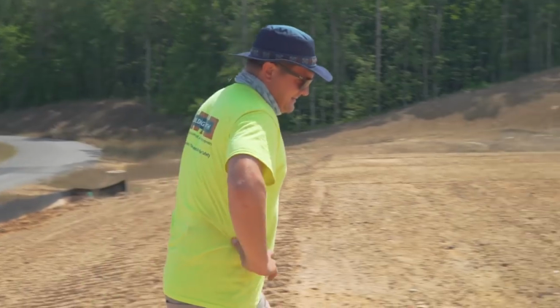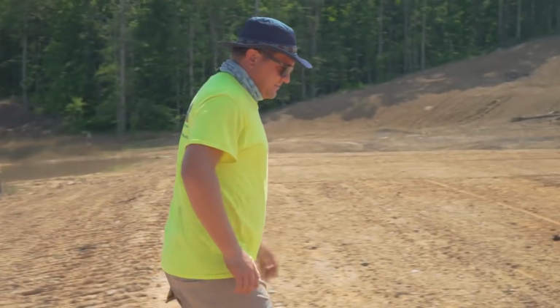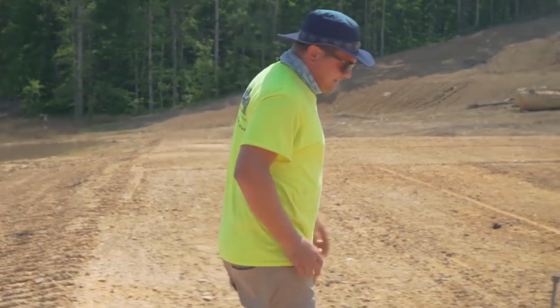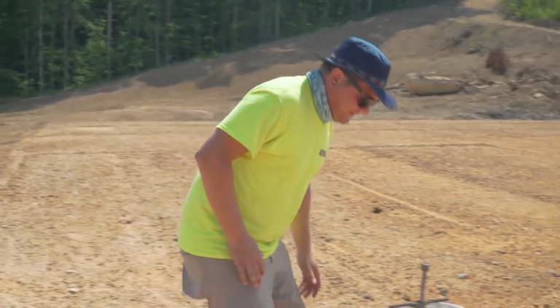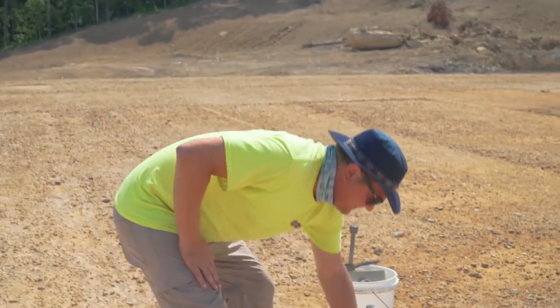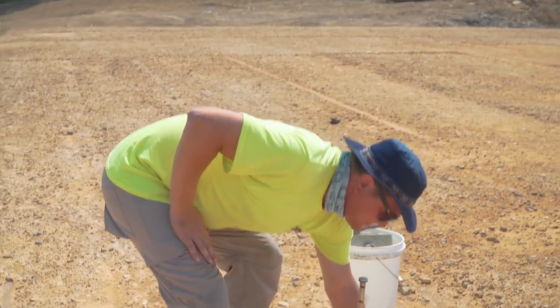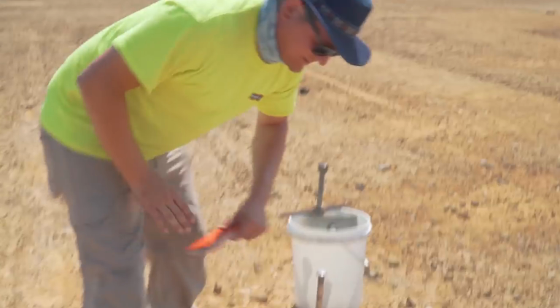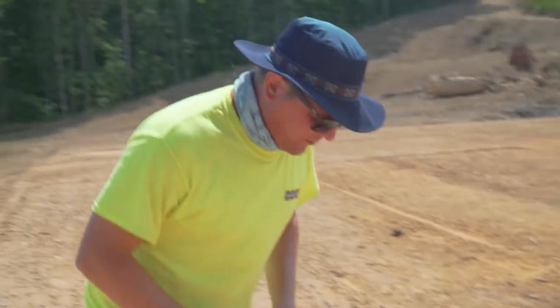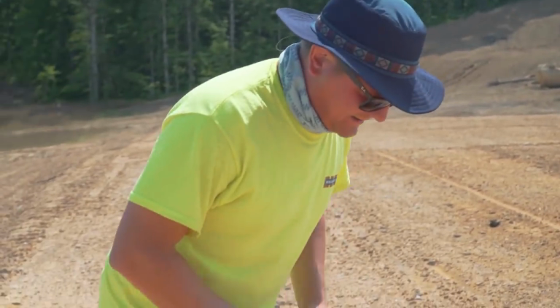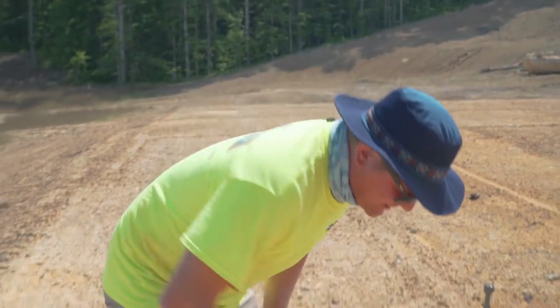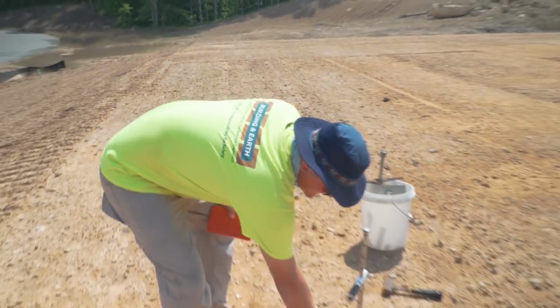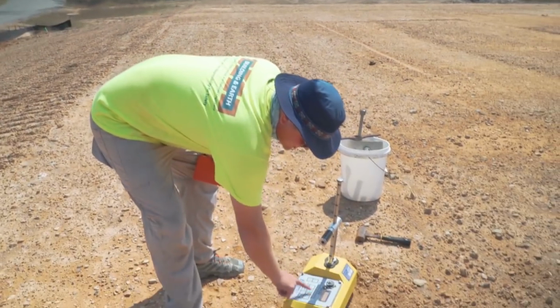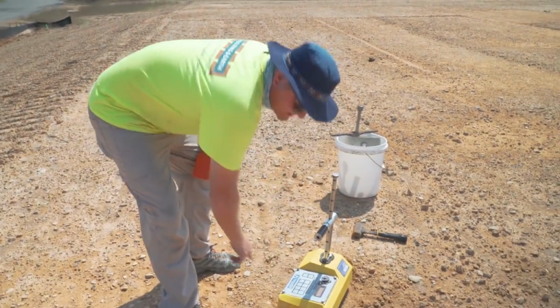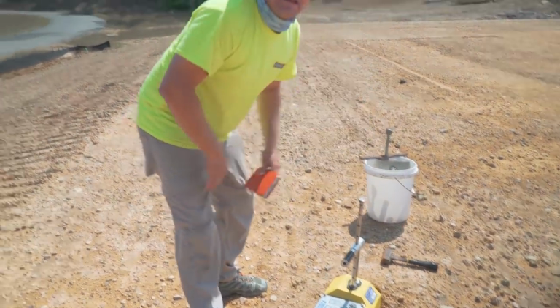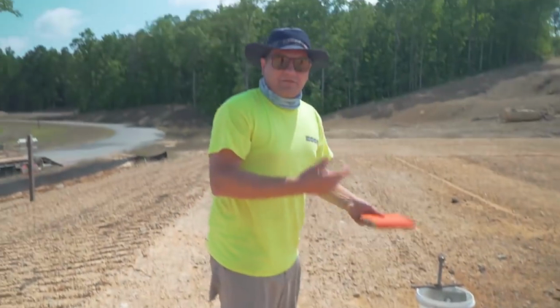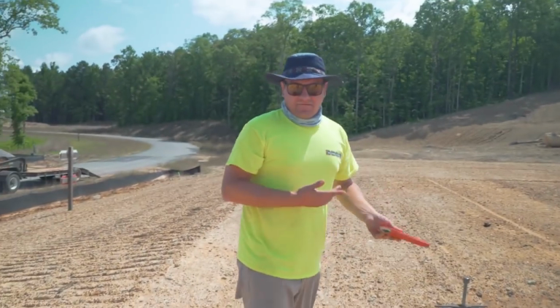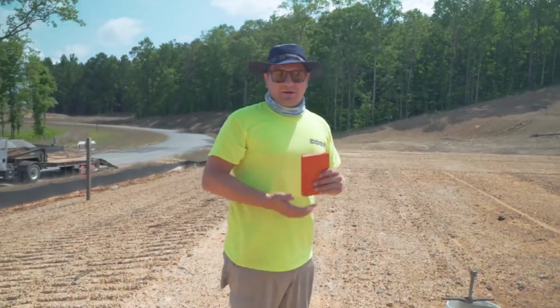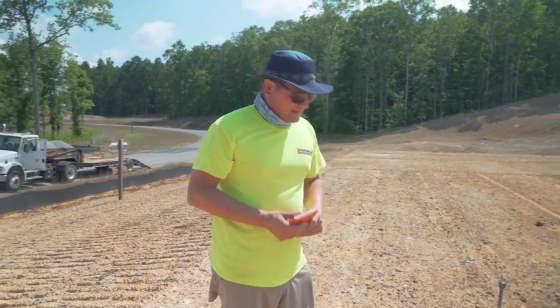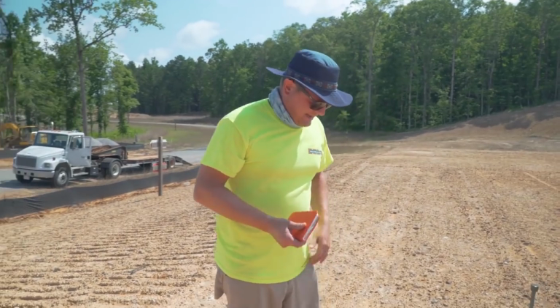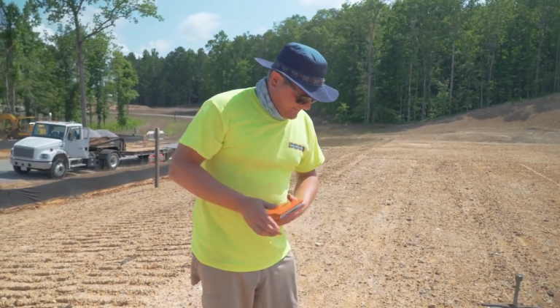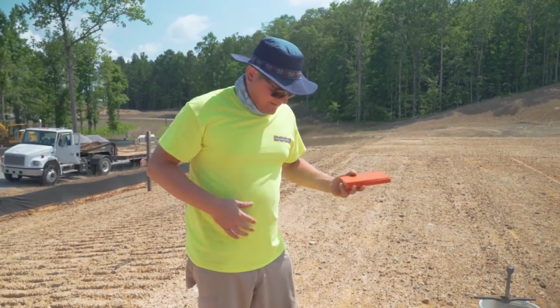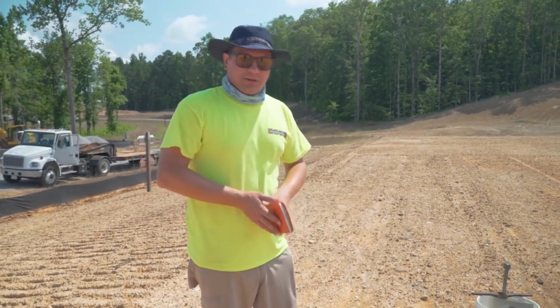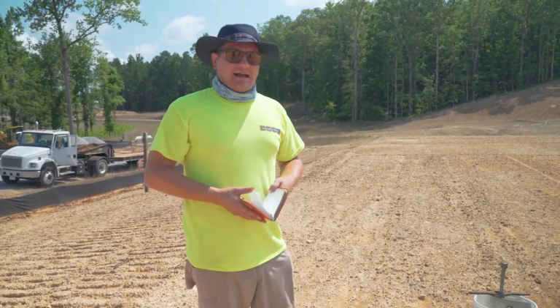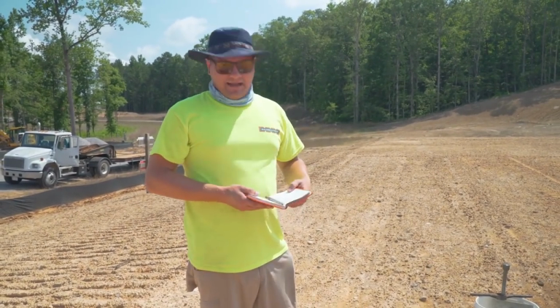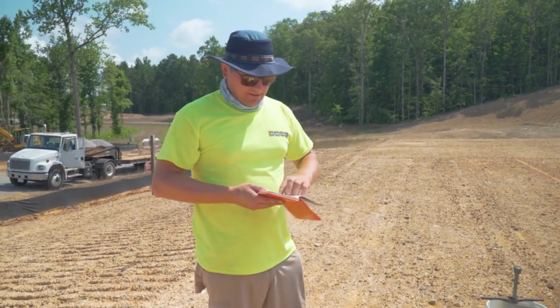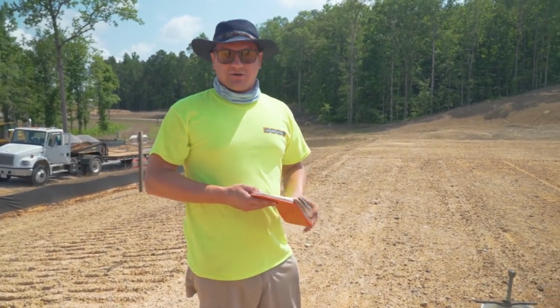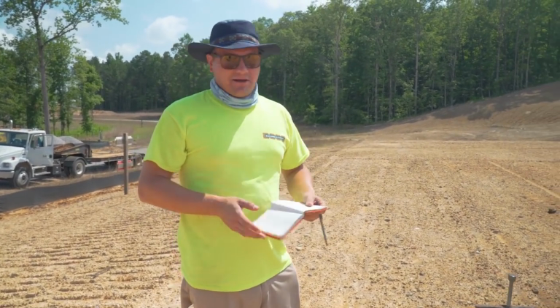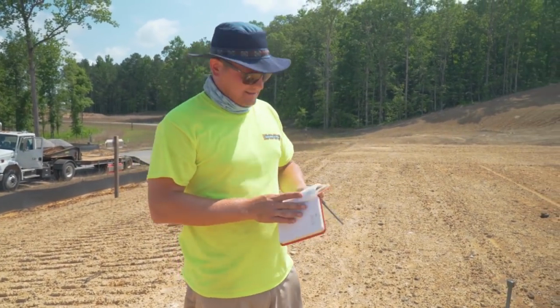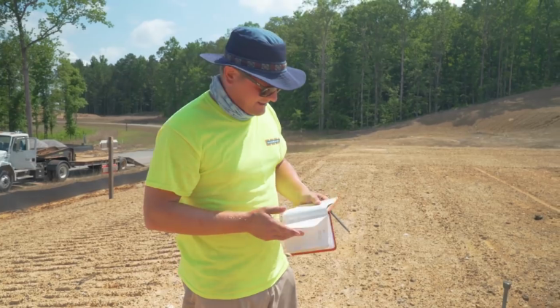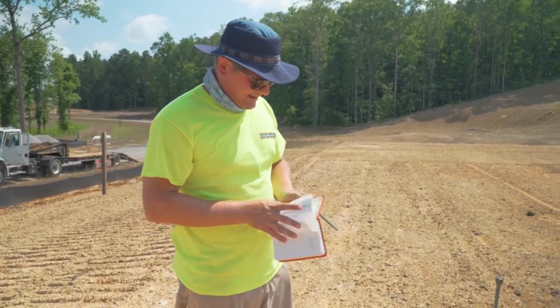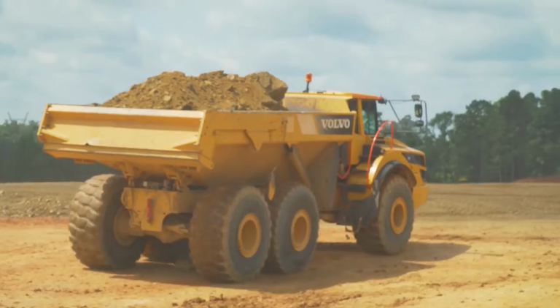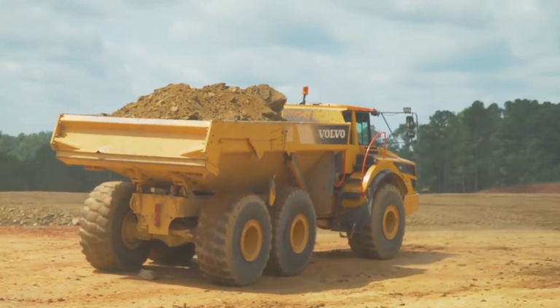We have a list of proctors, because before I even get out here, they've generally drilled the site, gathered the different soils, and given me a list that I can match up to make sure it is compacted as compared to the proctor.